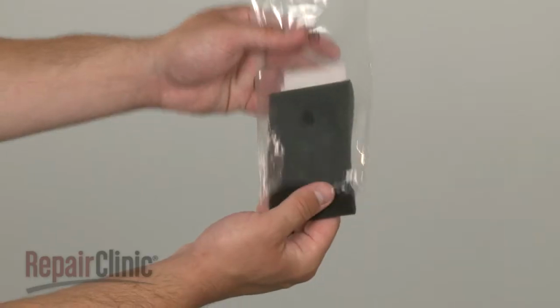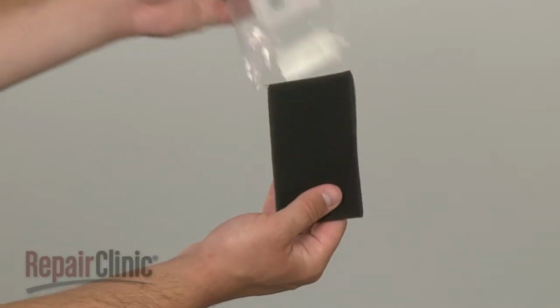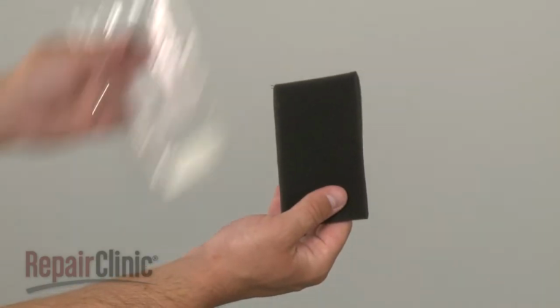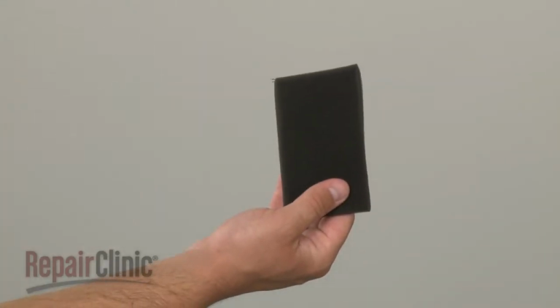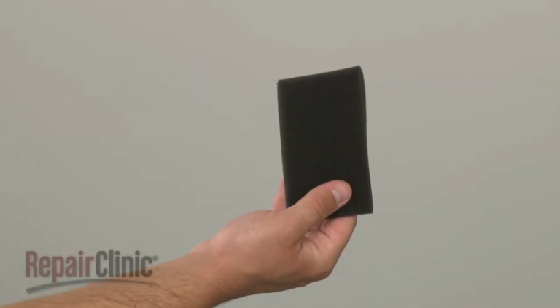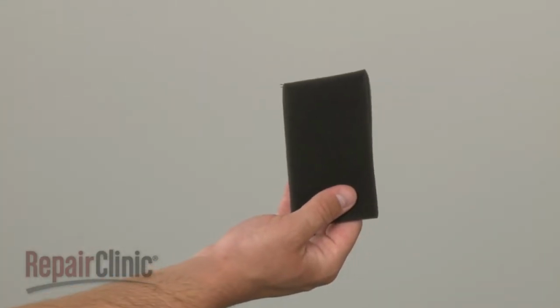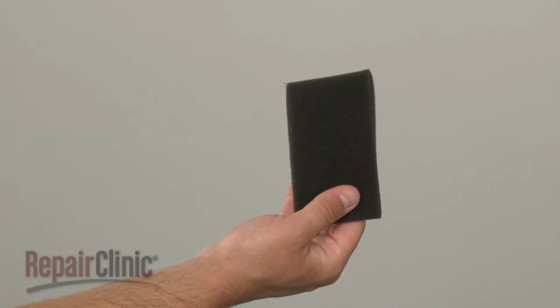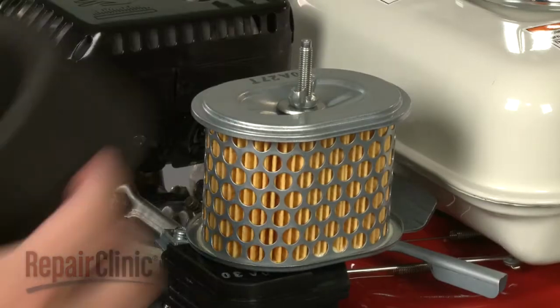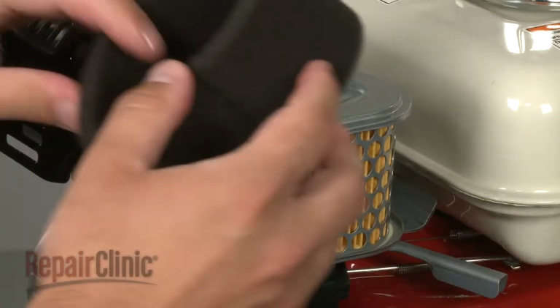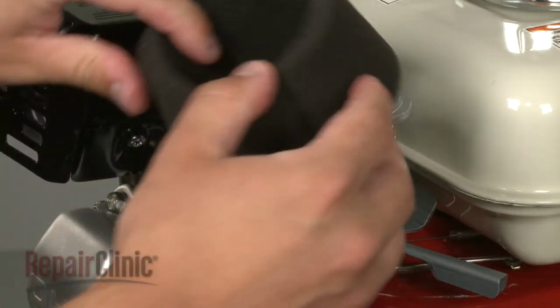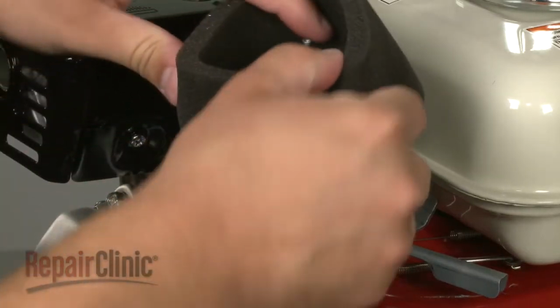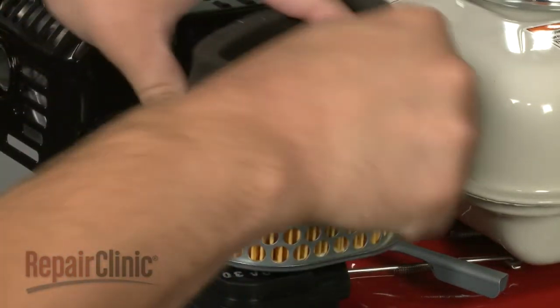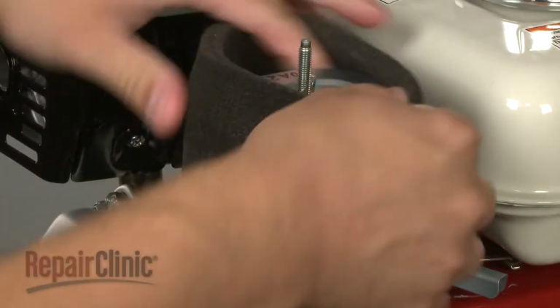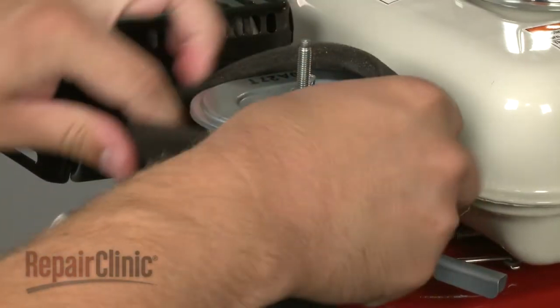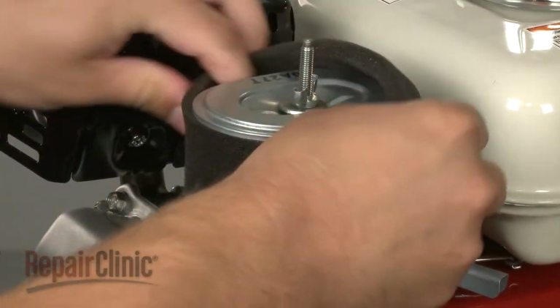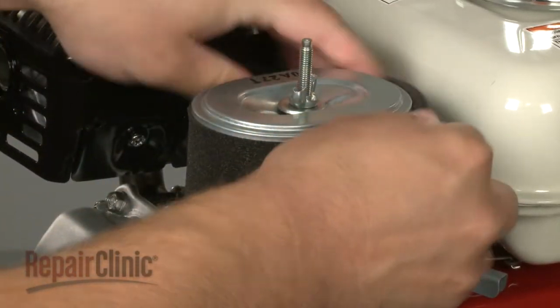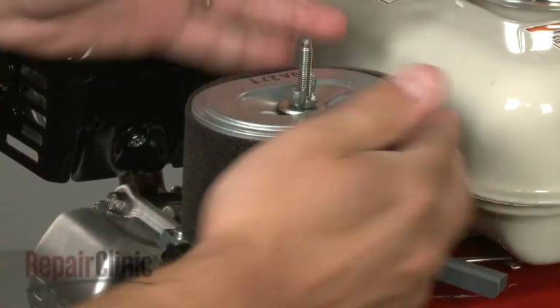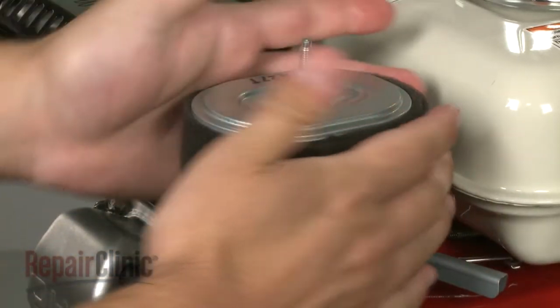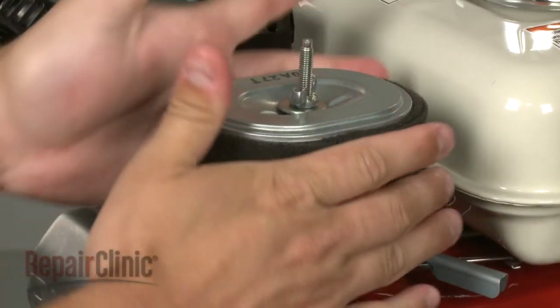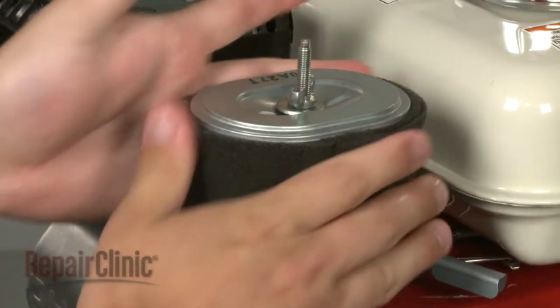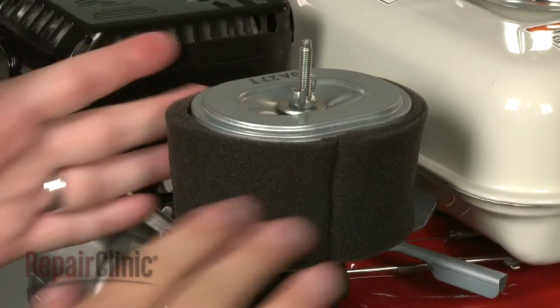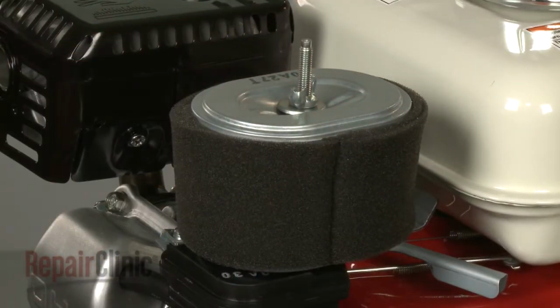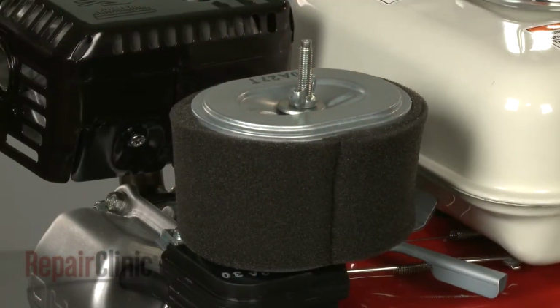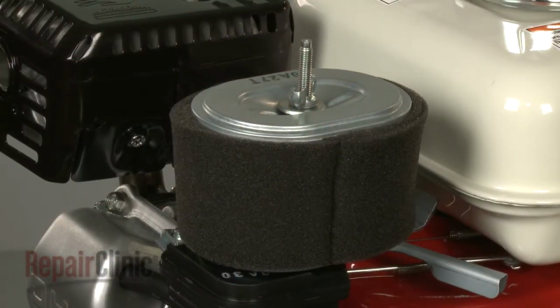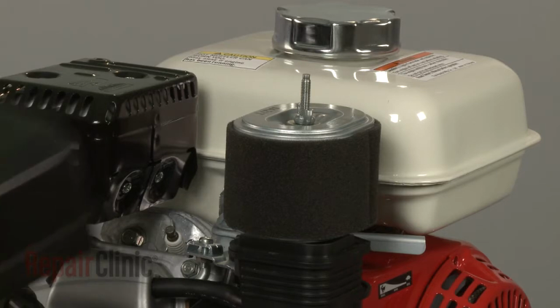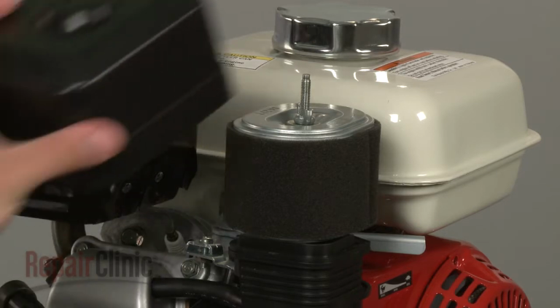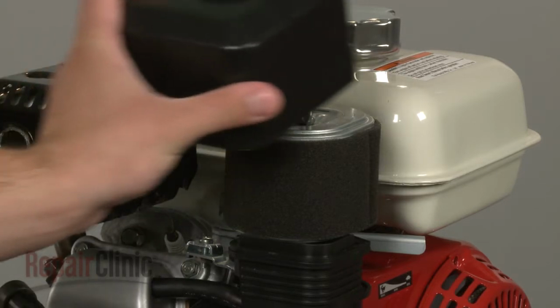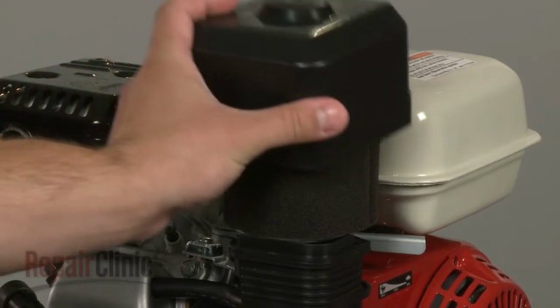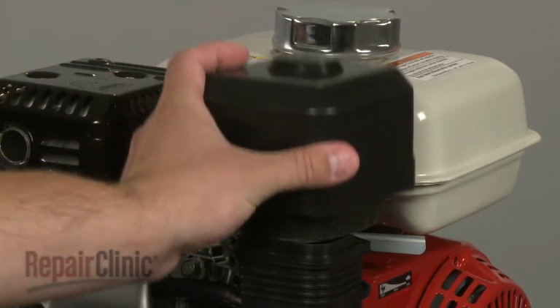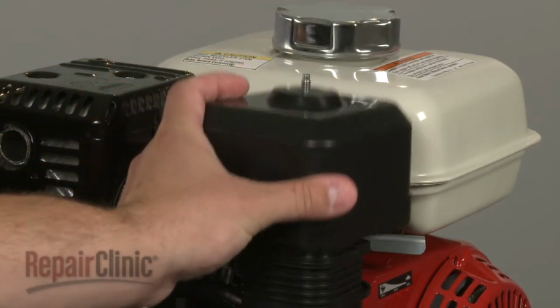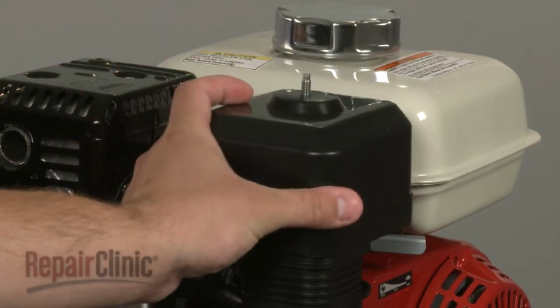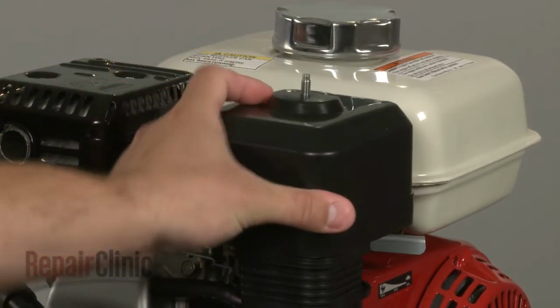Install the new pre-filter by sliding it over the air filter. Position the cover and secure the wing nut.